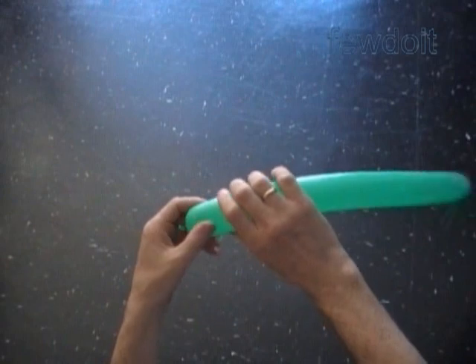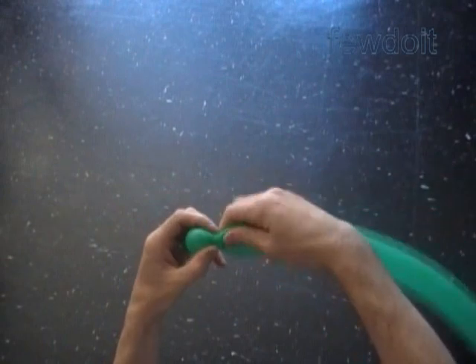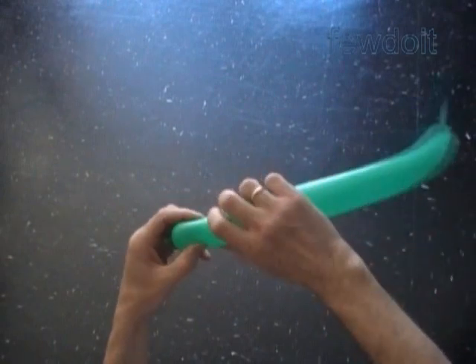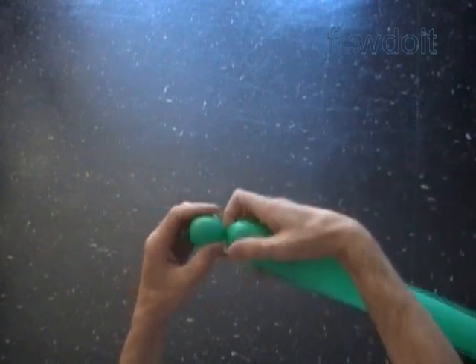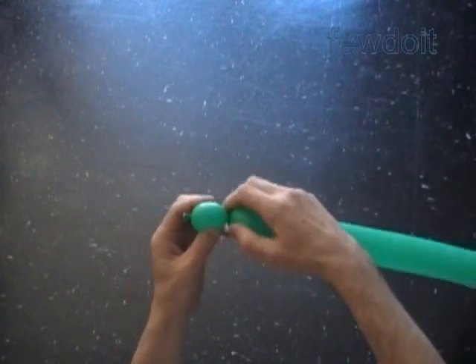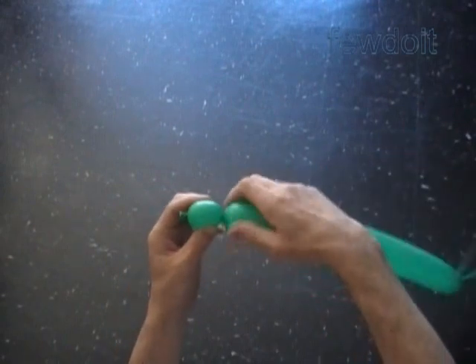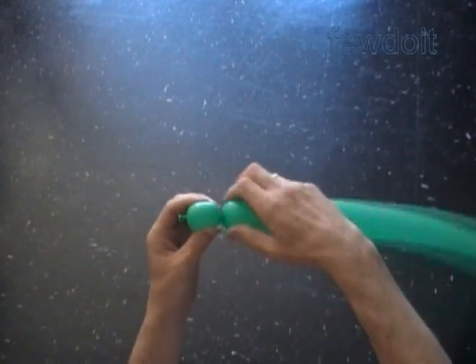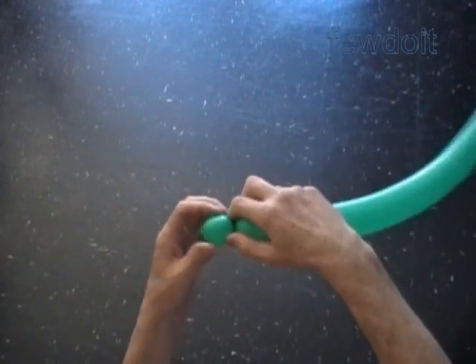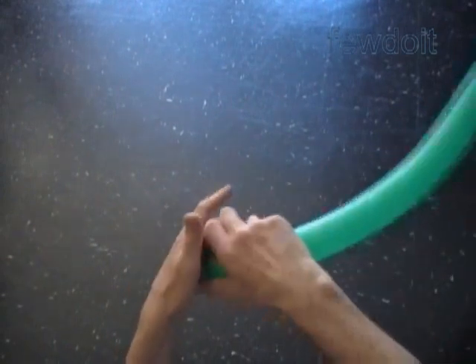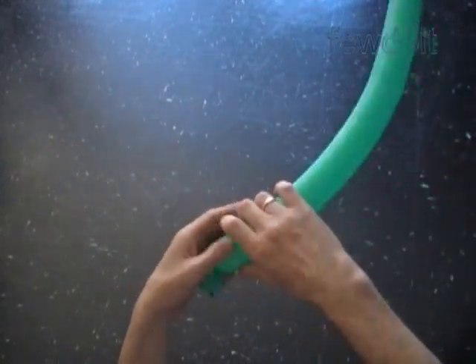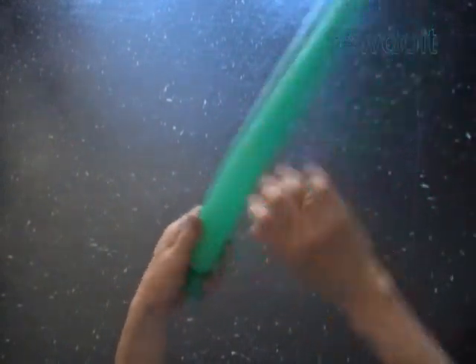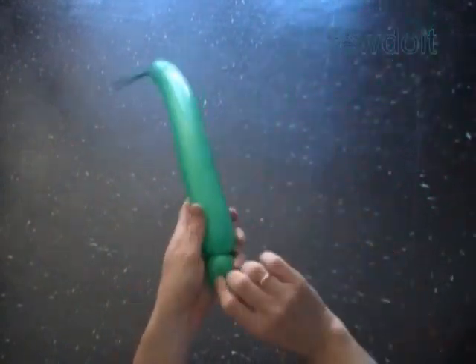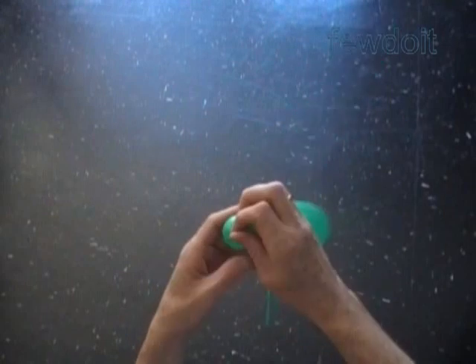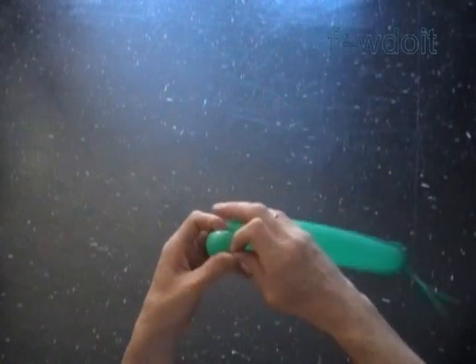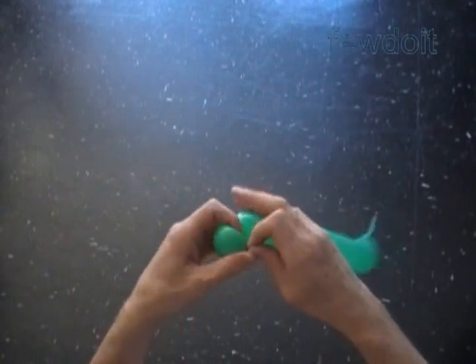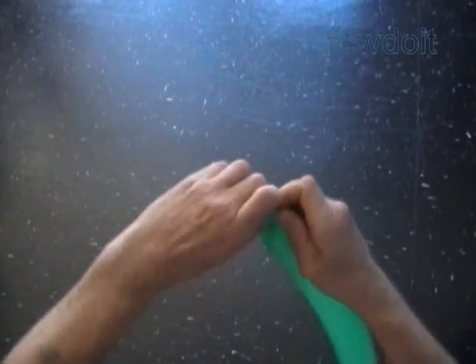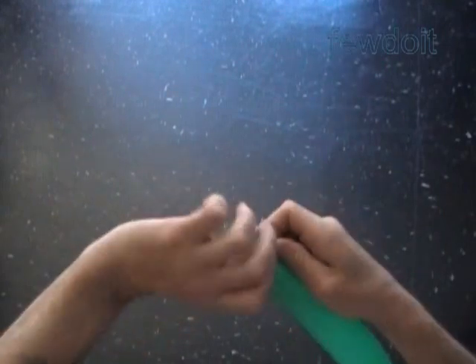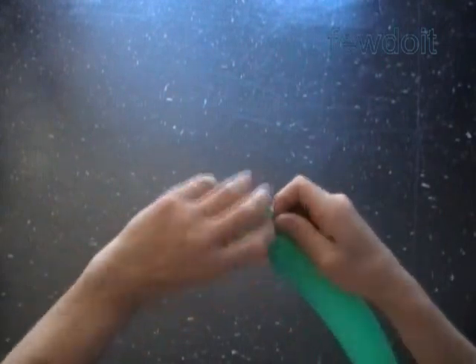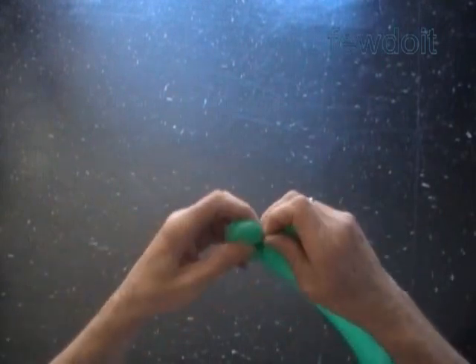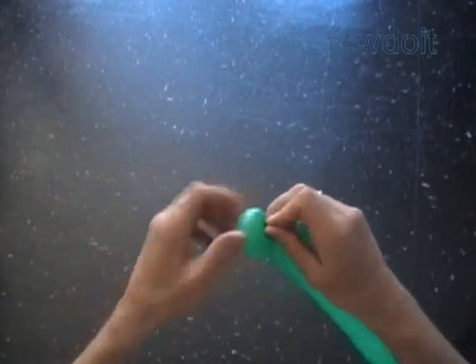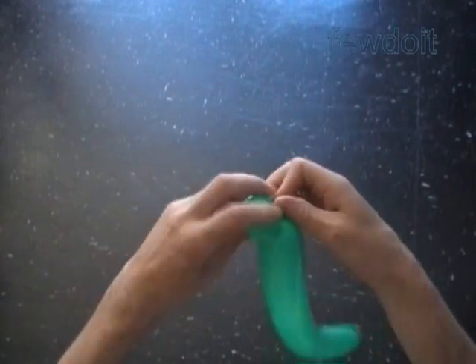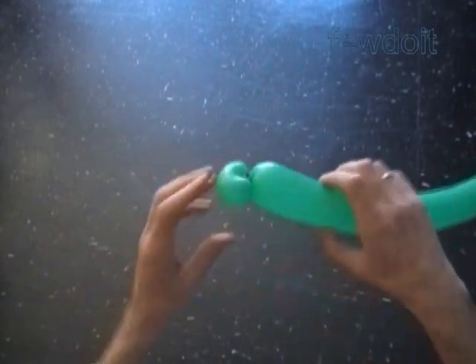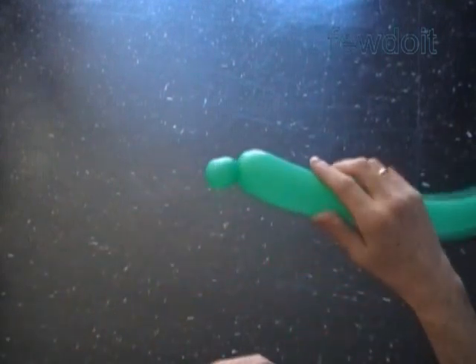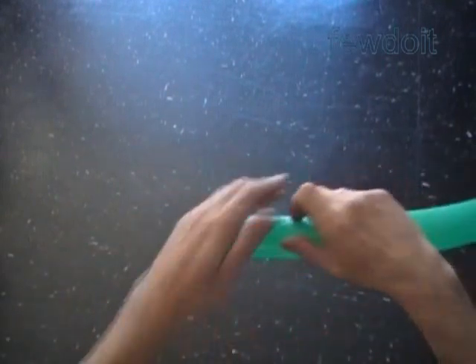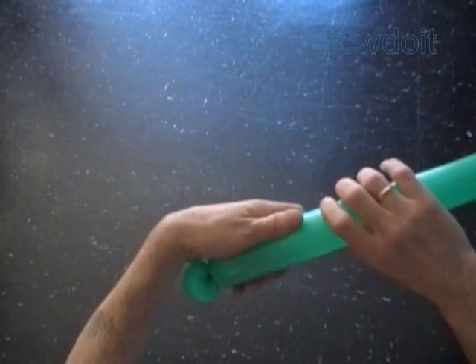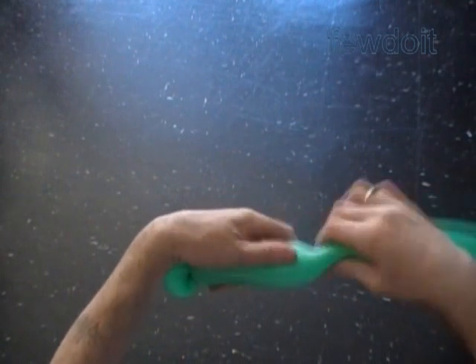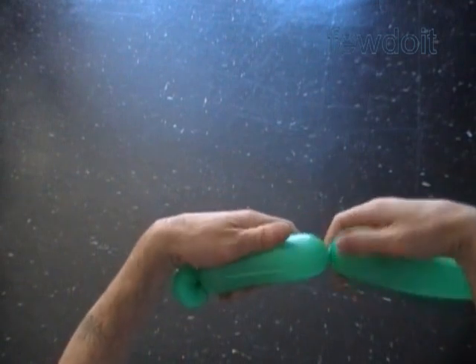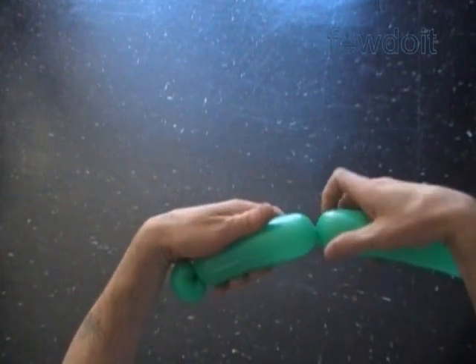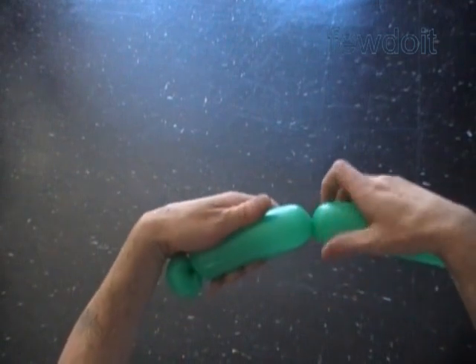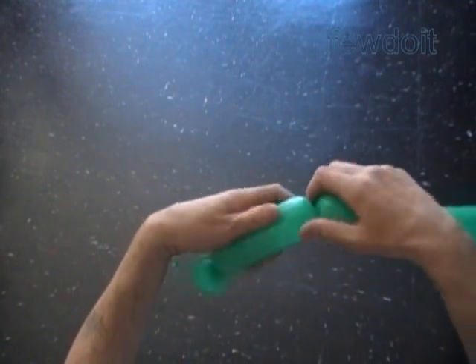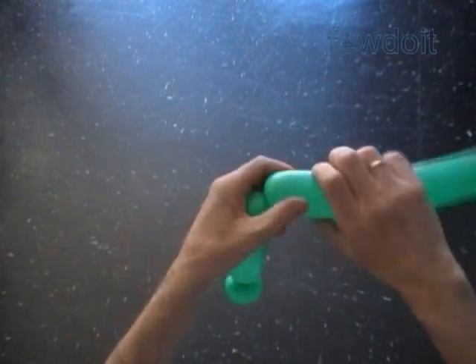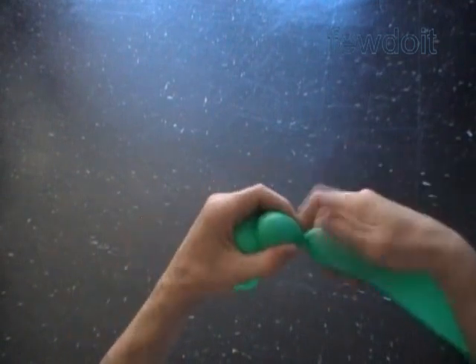Inflate a green balloon, leaving about 6 inch flat tail to make the pants. Twist the first soft about 1 inch bubble. Lock both ends of the first bubble in one lock twist. Twist the second about 5 inch bubble.